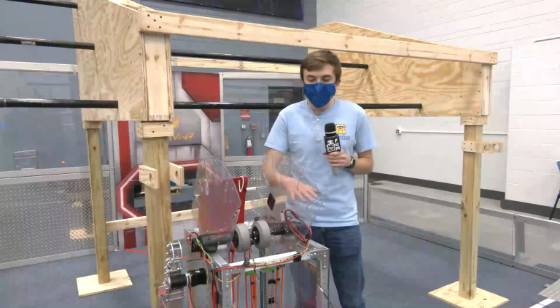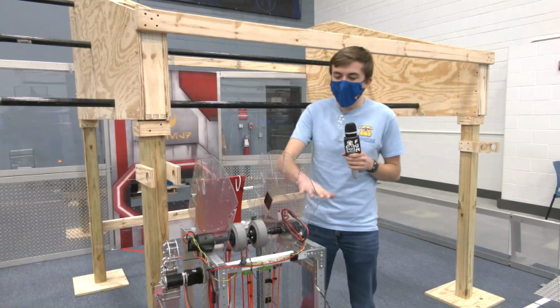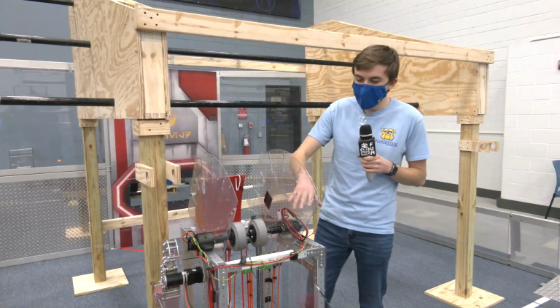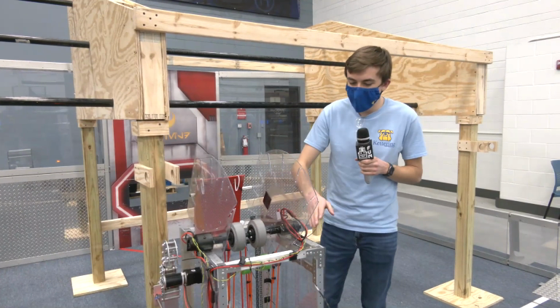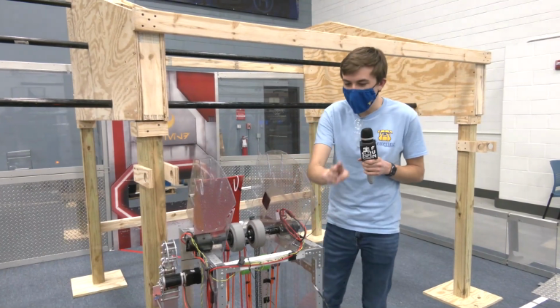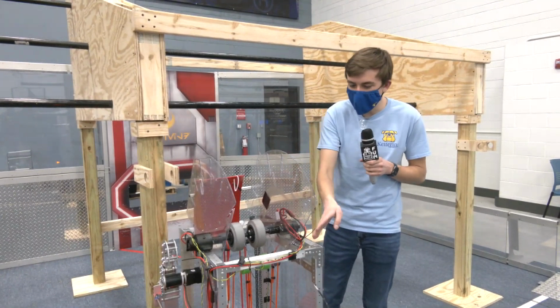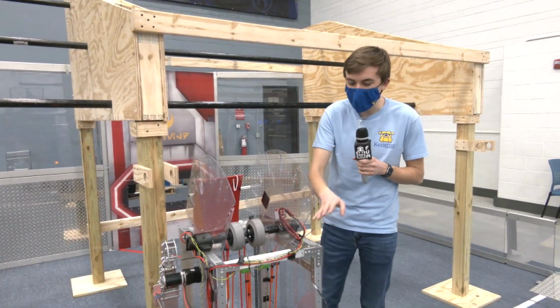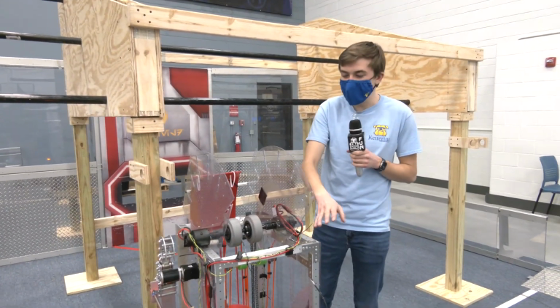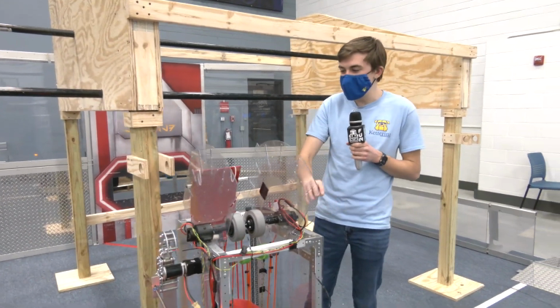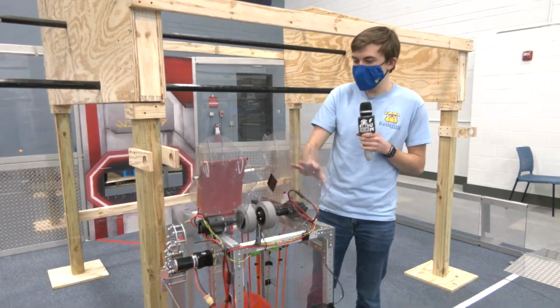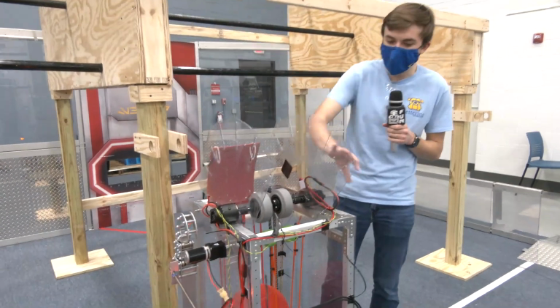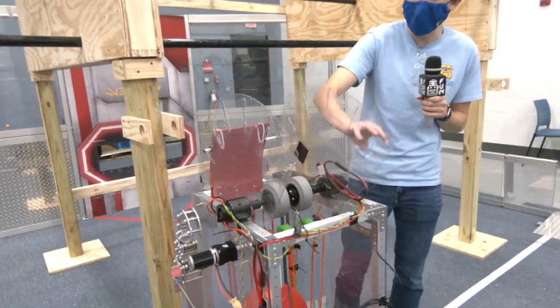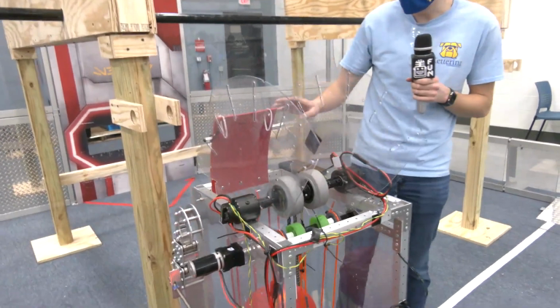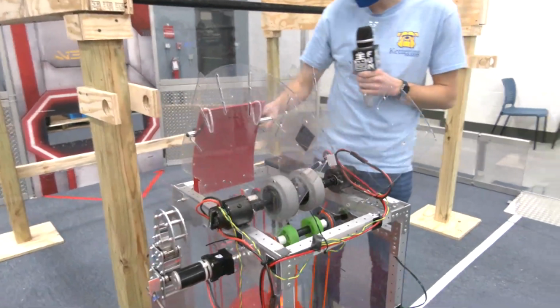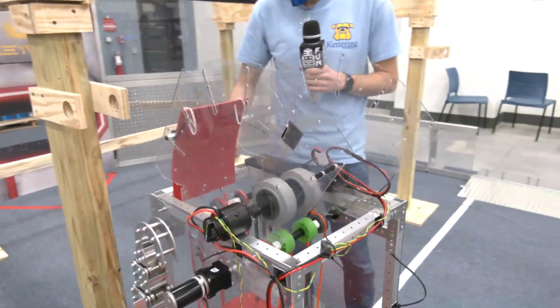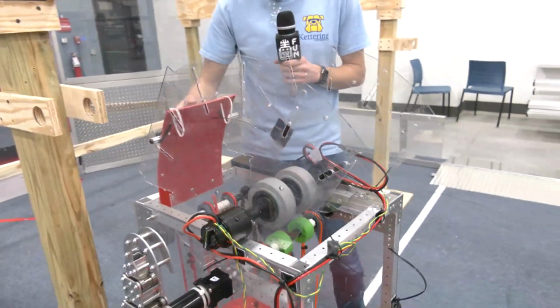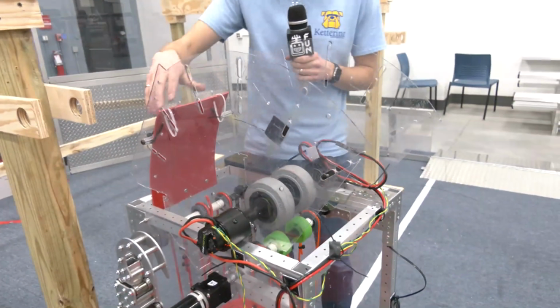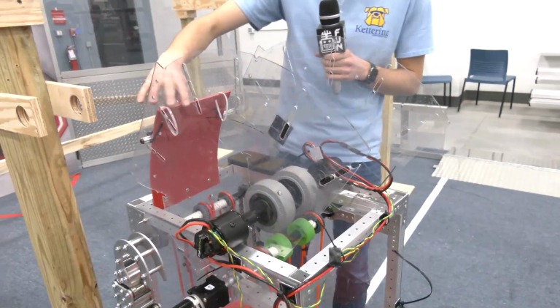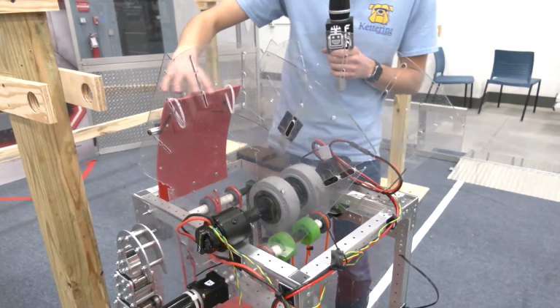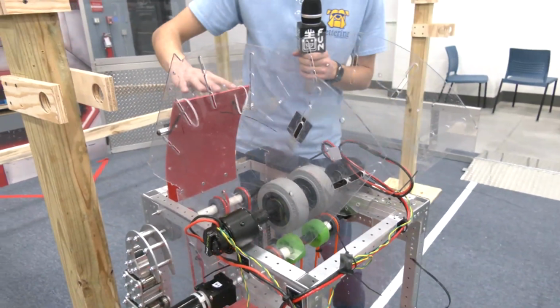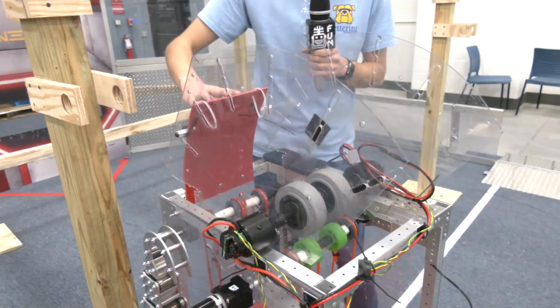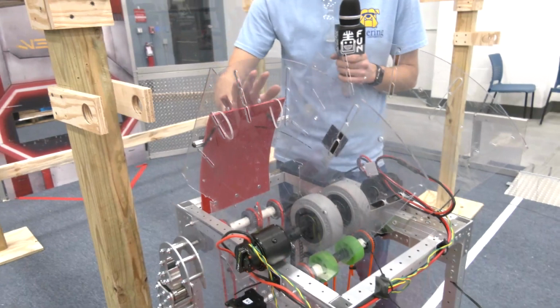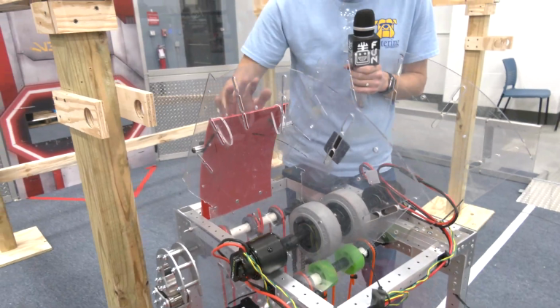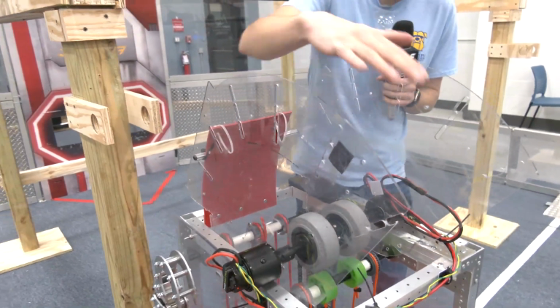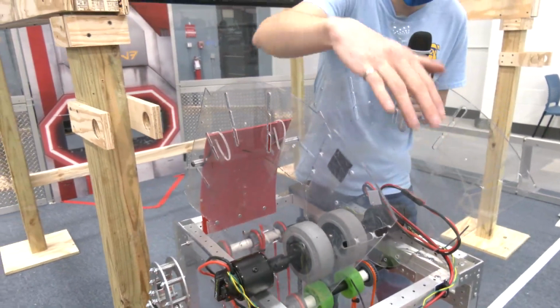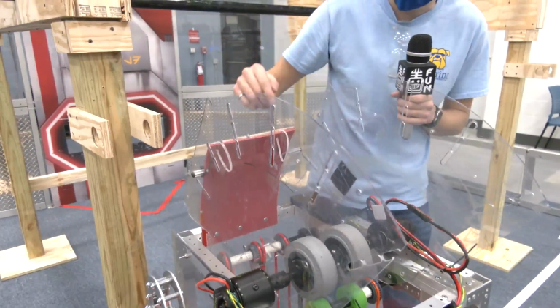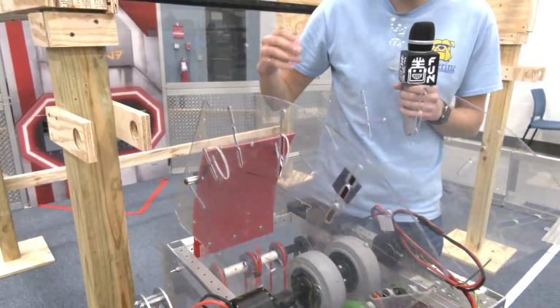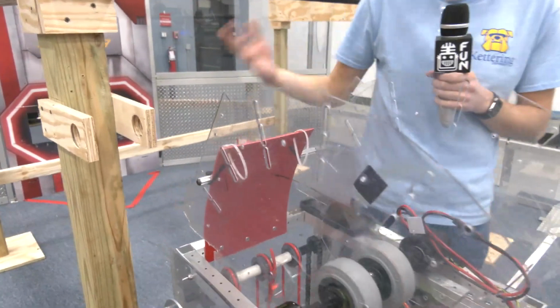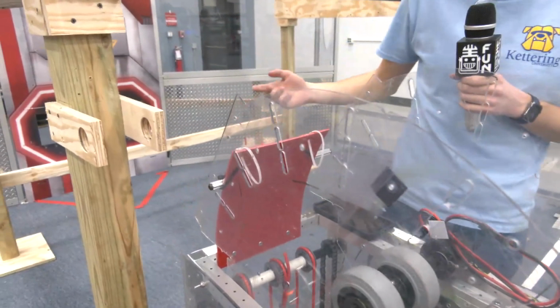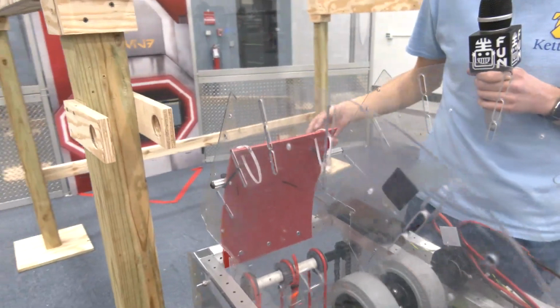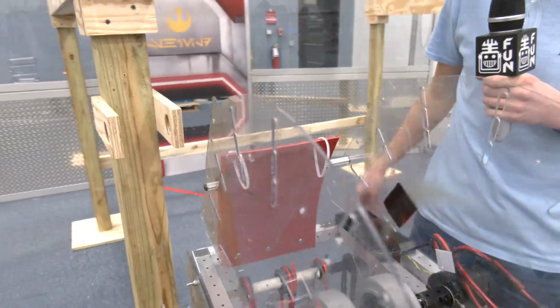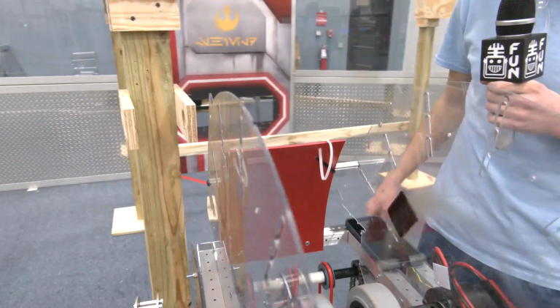On the shooter we've hacked off a lot of the existing Lexan, so as you can see there's some that was cut here. They used to have a scoop that went like that, and that length angle is obviously way too steep.